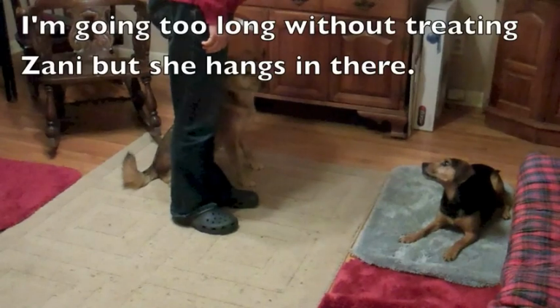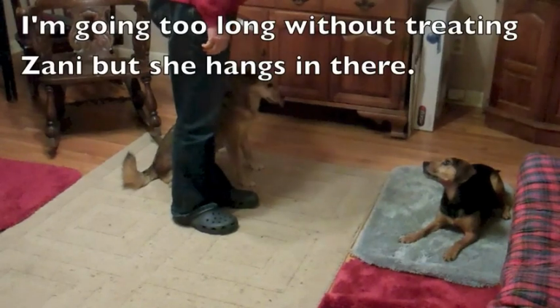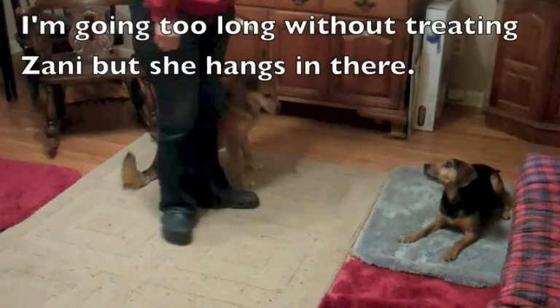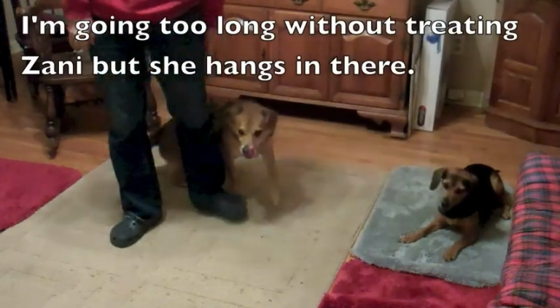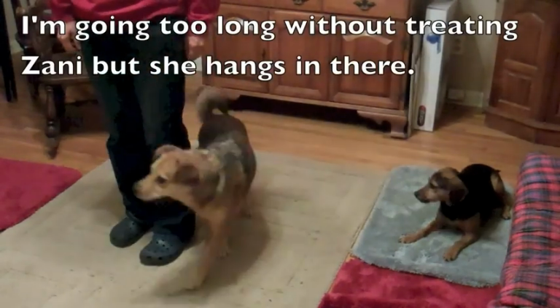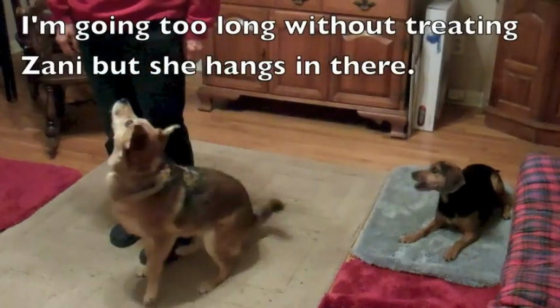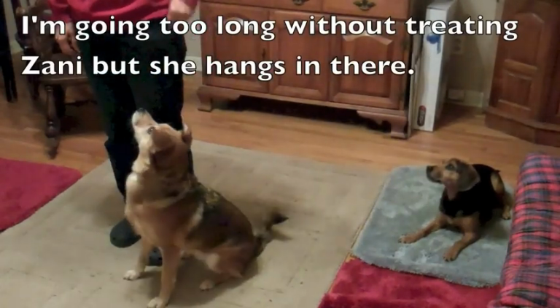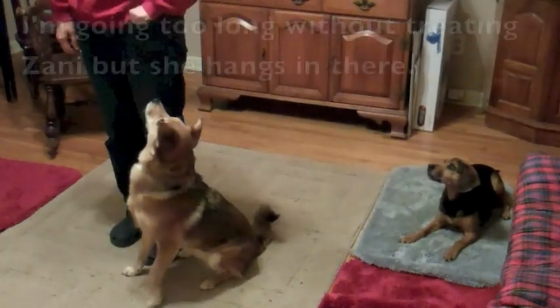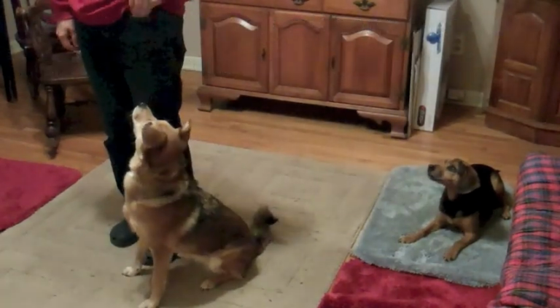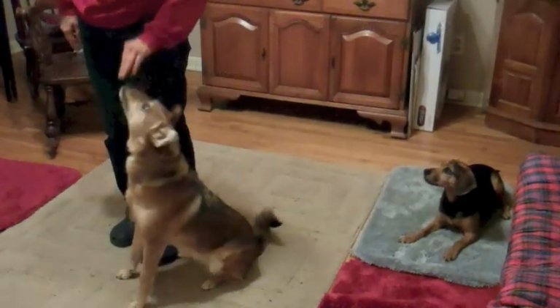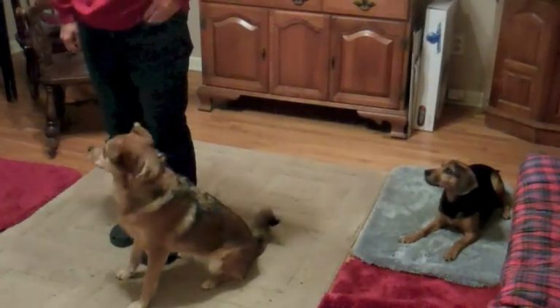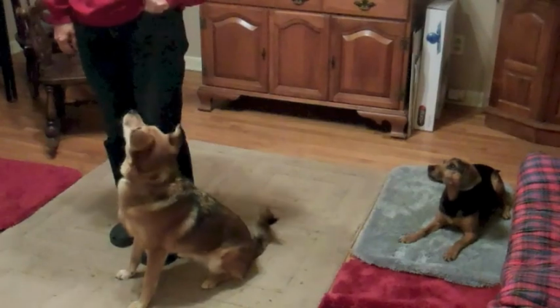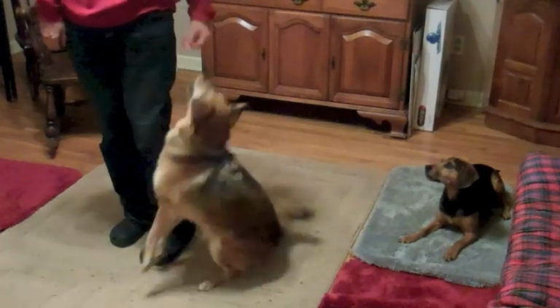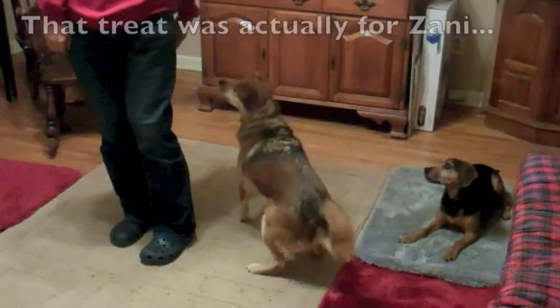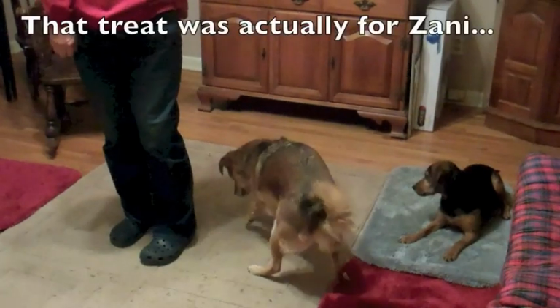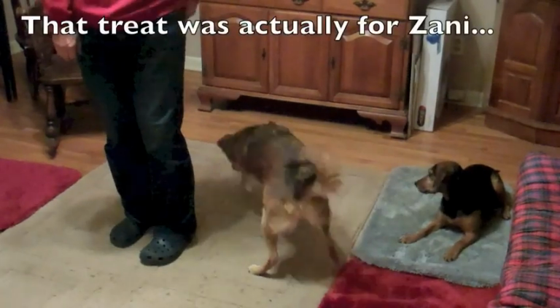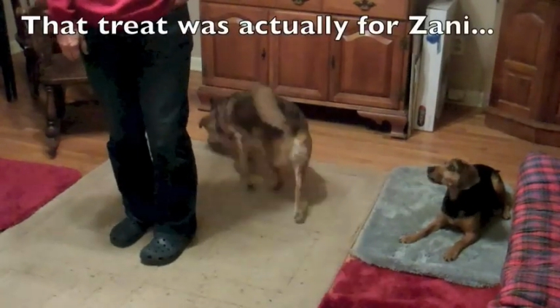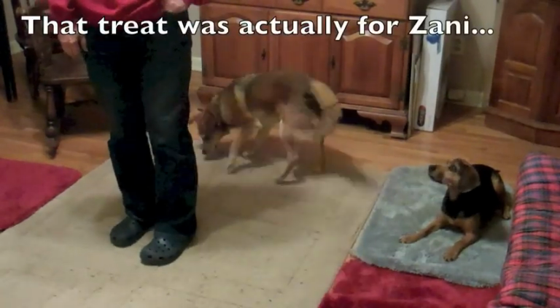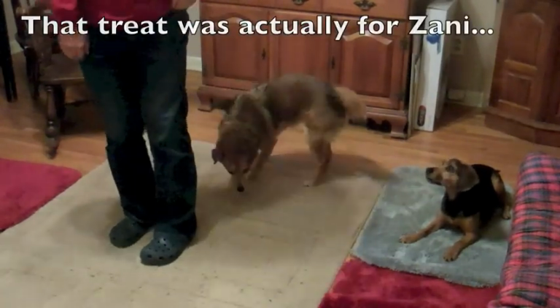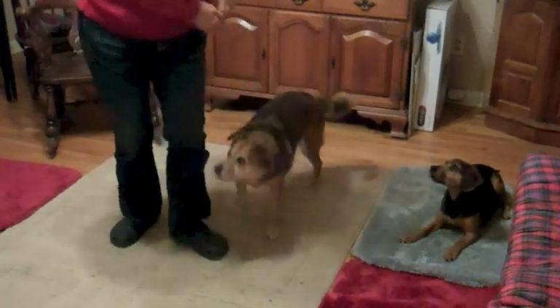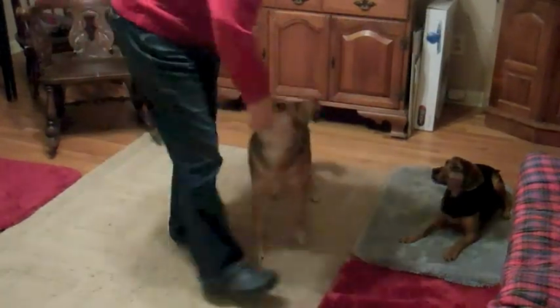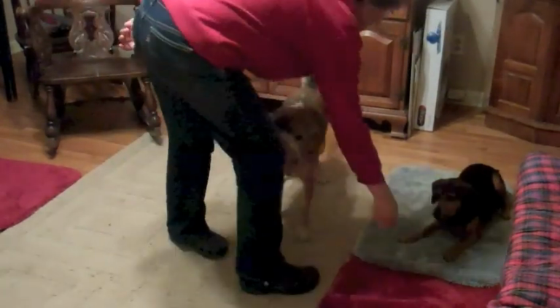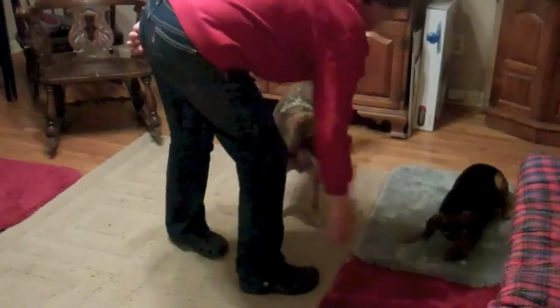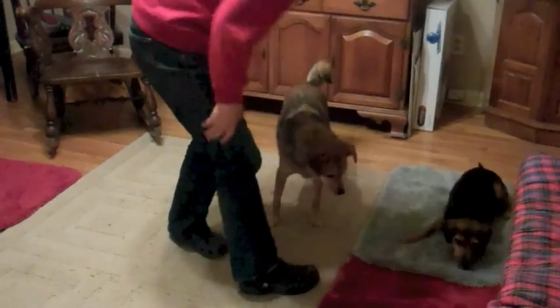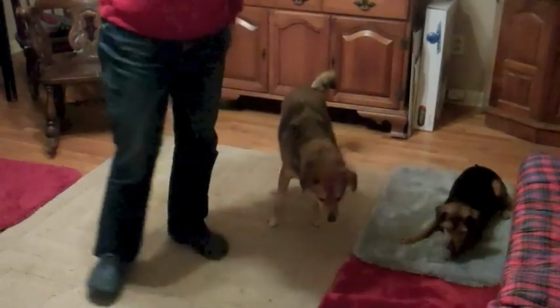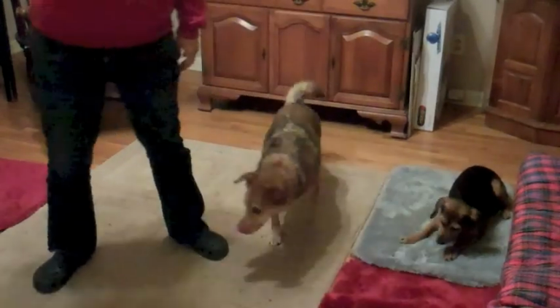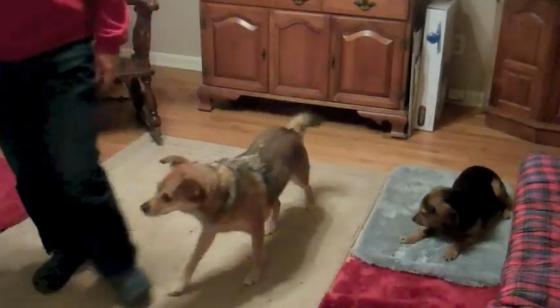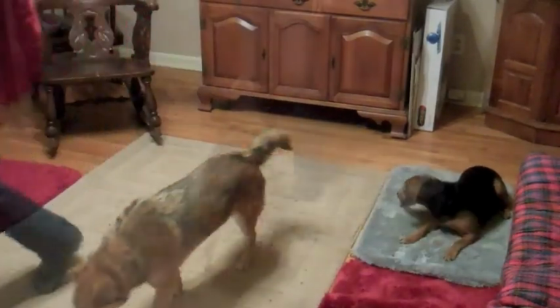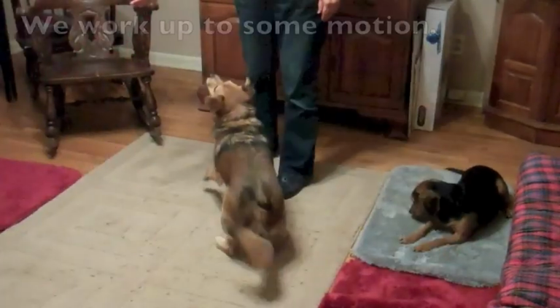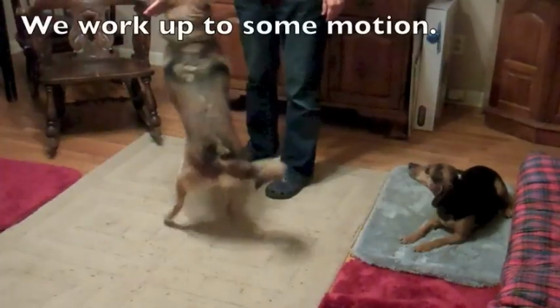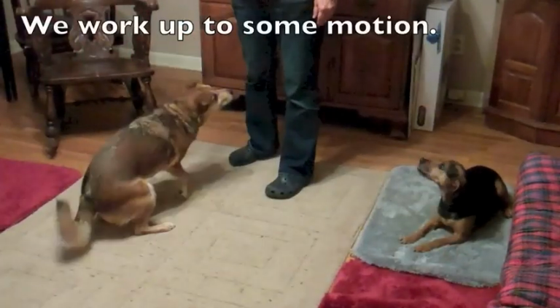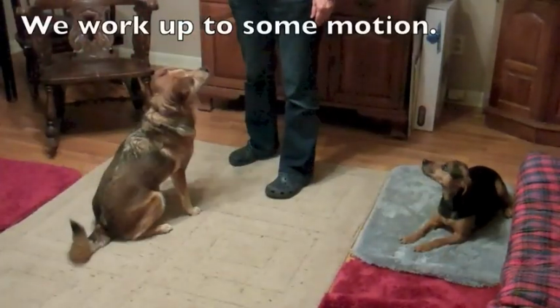I'm going too long without treating Zany, but she hangs in there. That treat was actually for Zany. We work up to some motion.